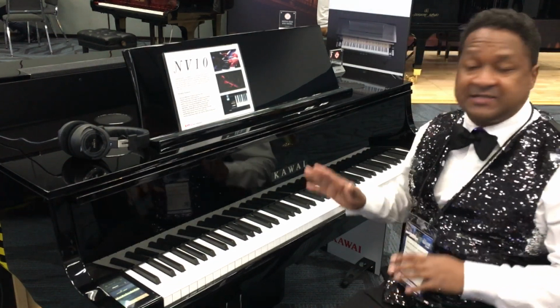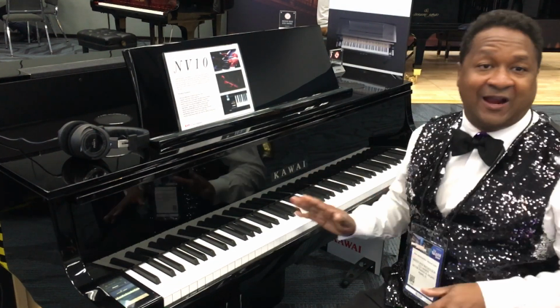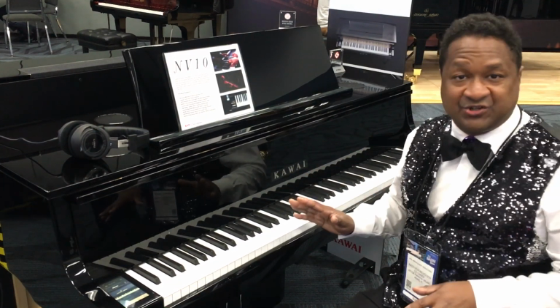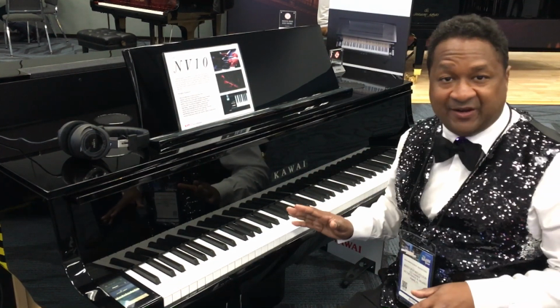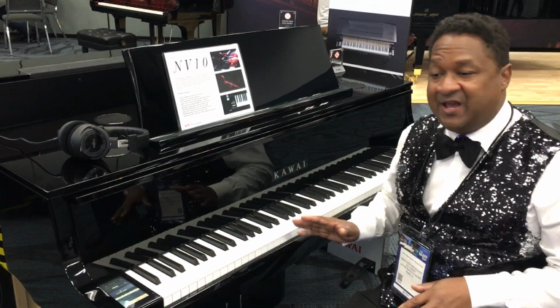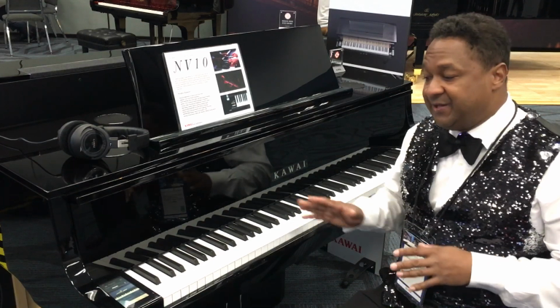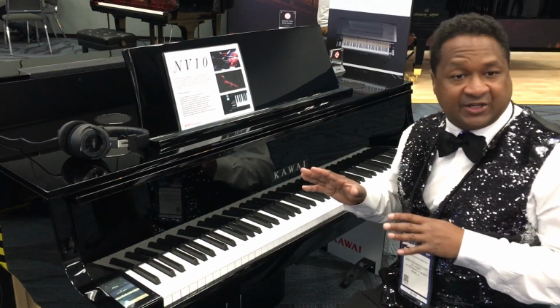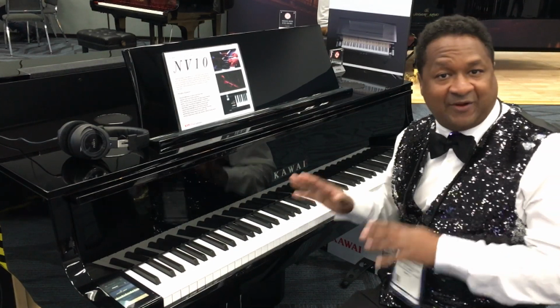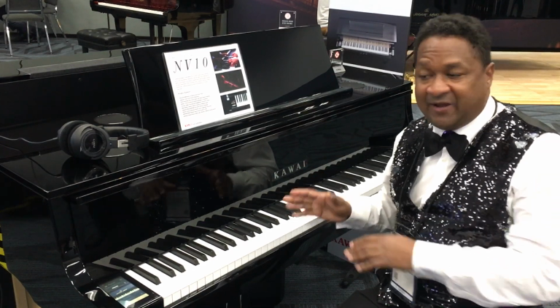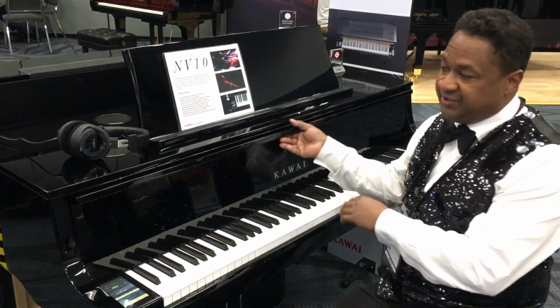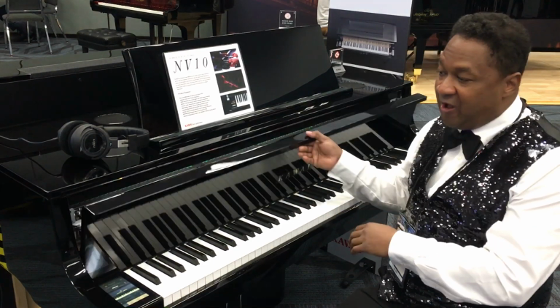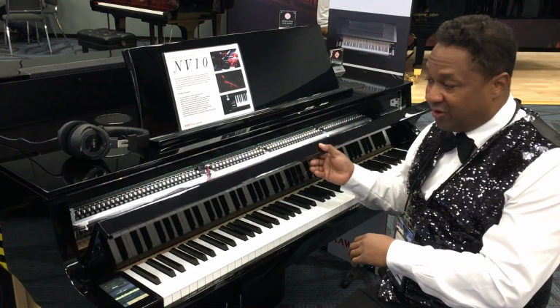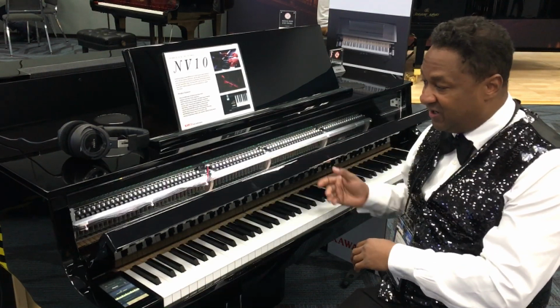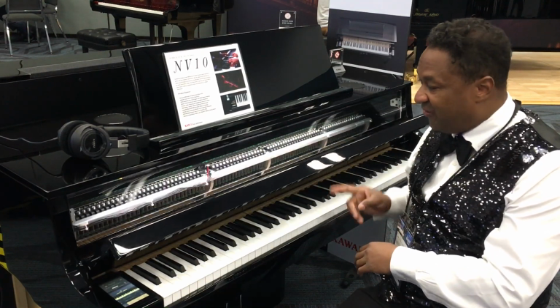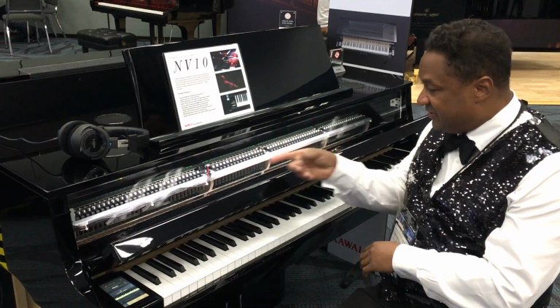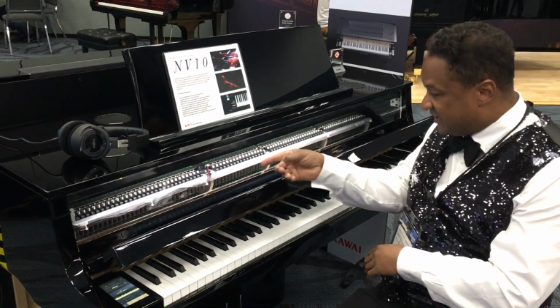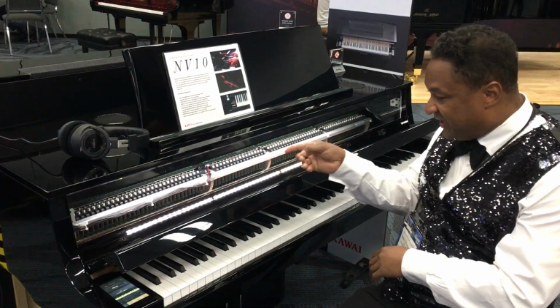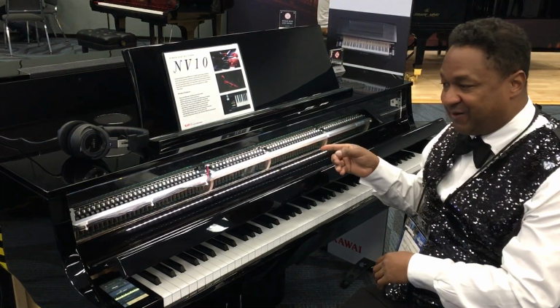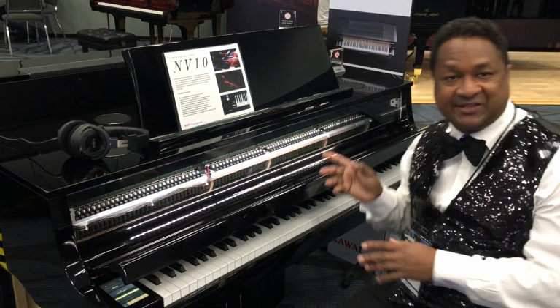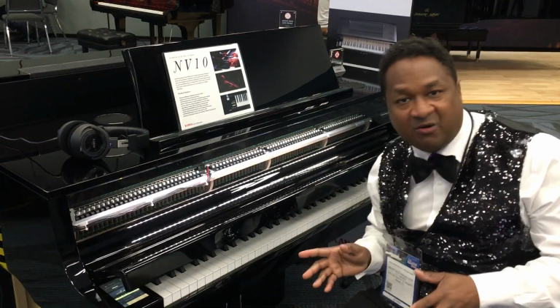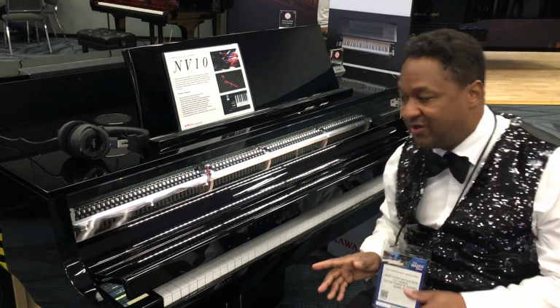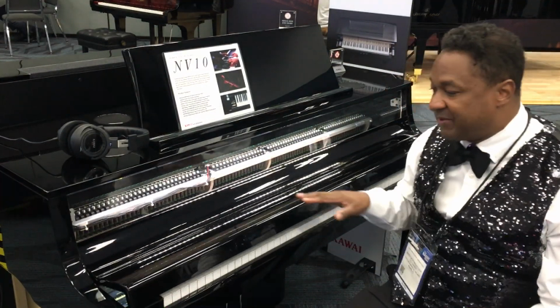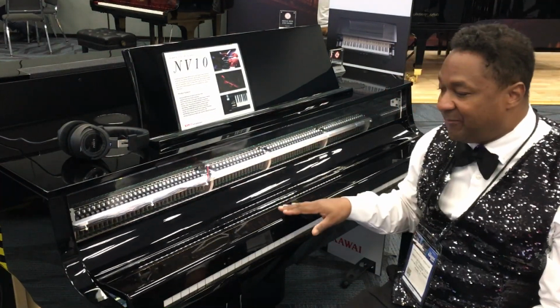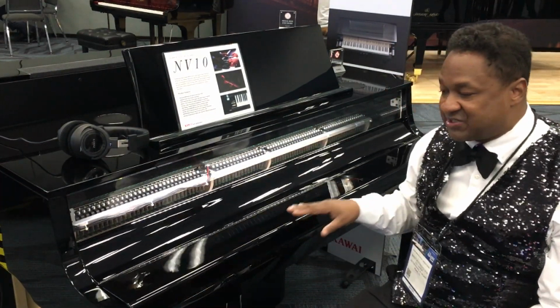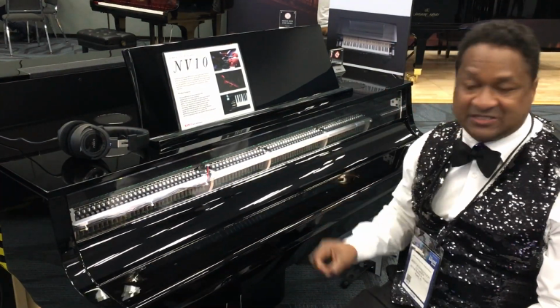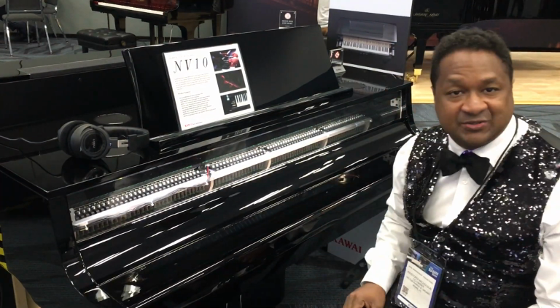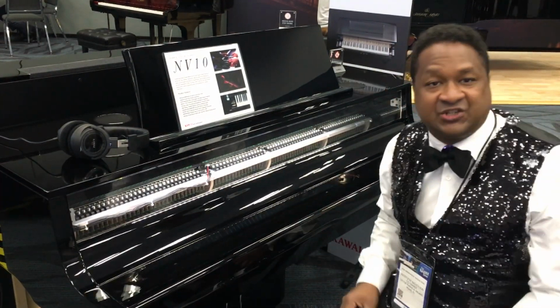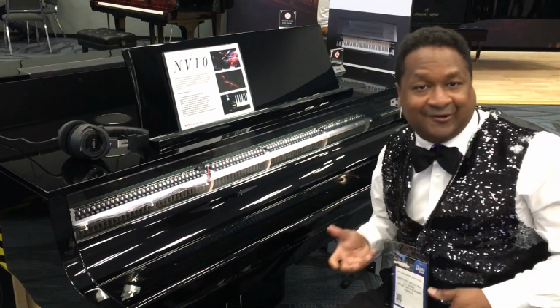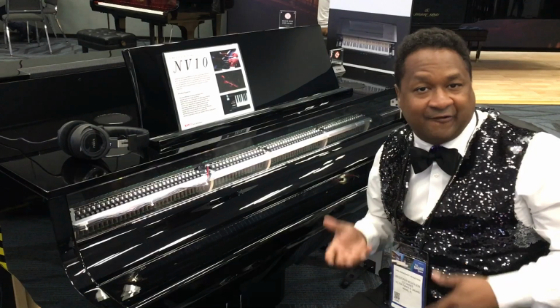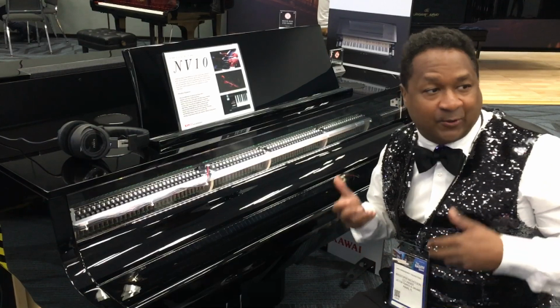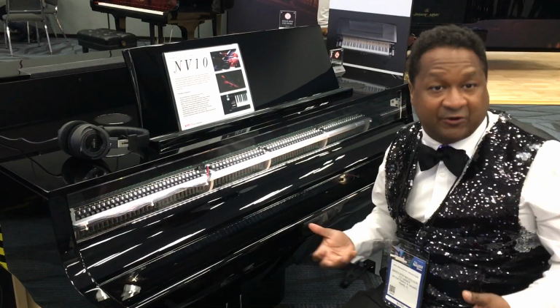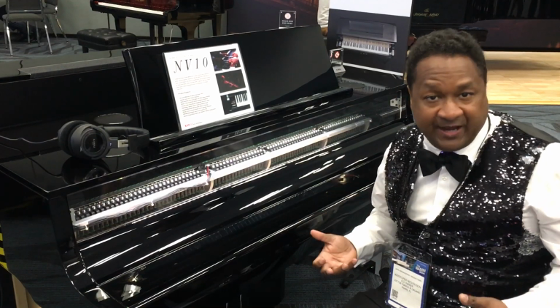This is their hybrid digital piano and this actually has grand piano action. The fallboard — you can actually see the action right here, this is their demo model — but the fallboard actually has a soft-close lid, just like a regular fallboard of a grand piano.